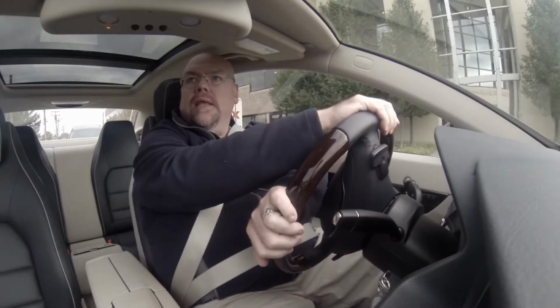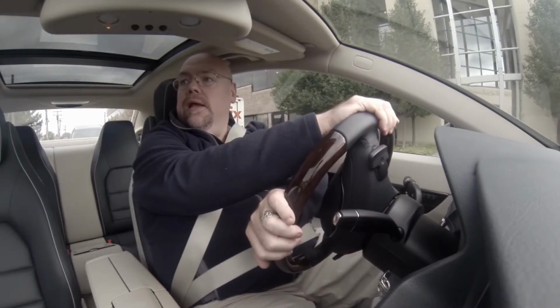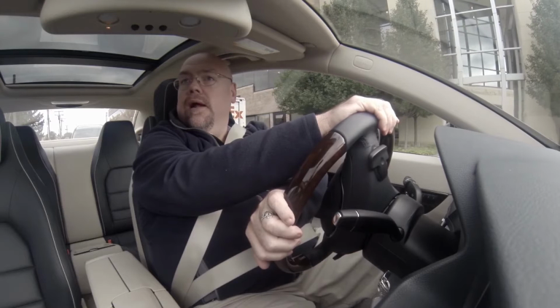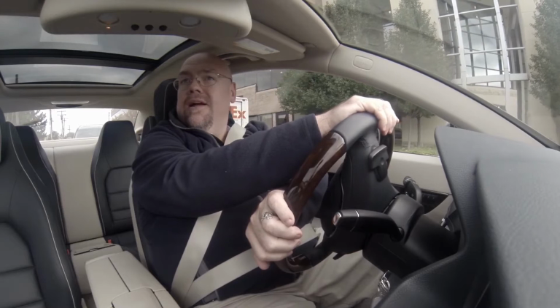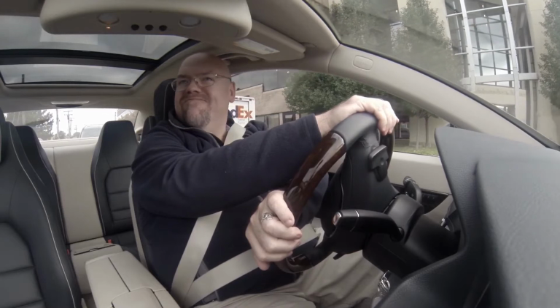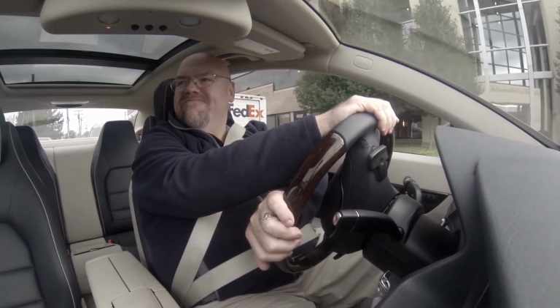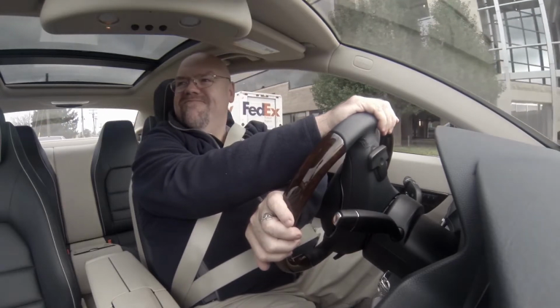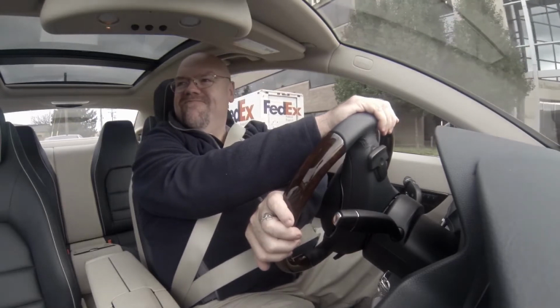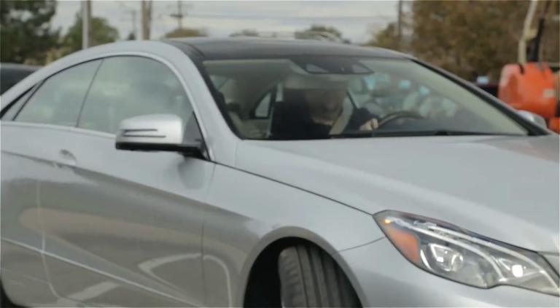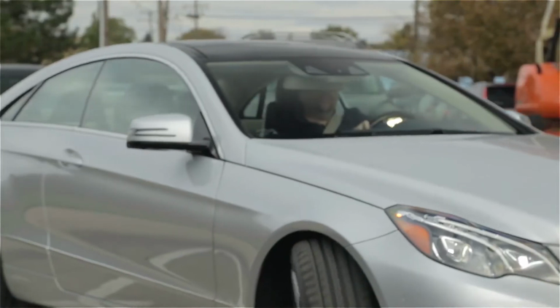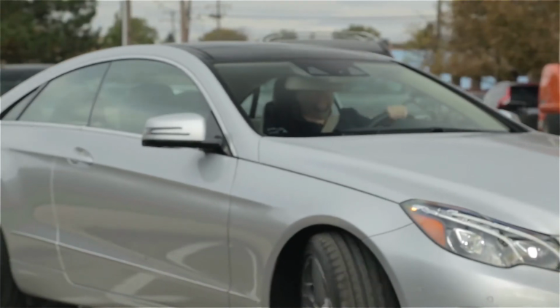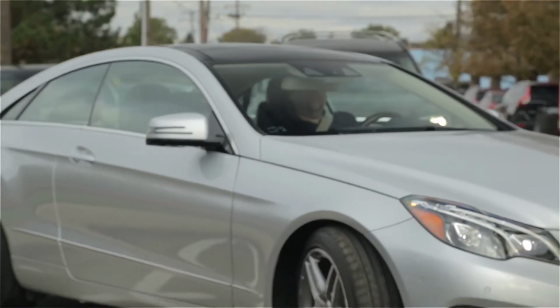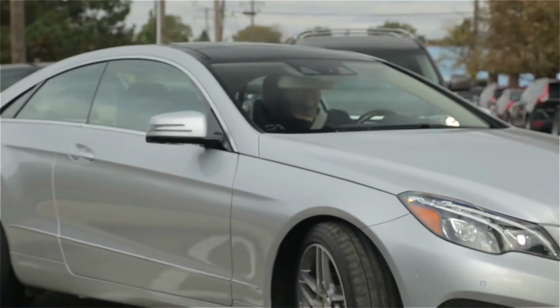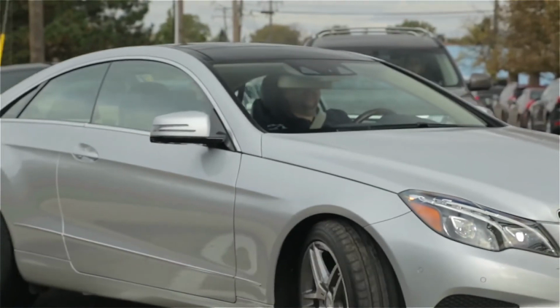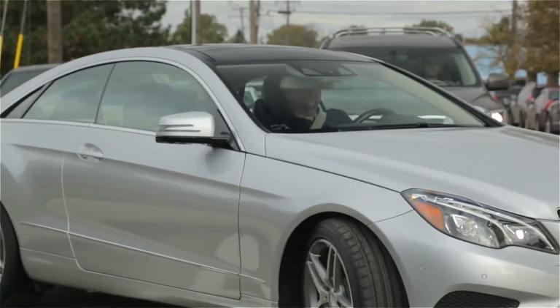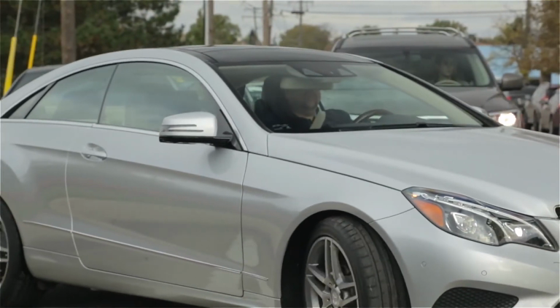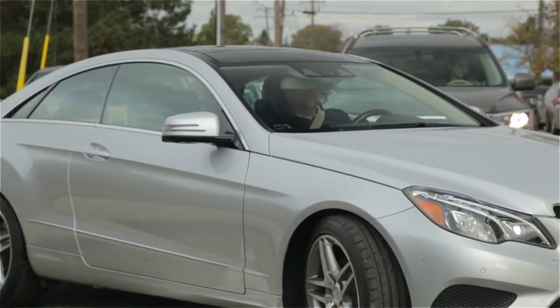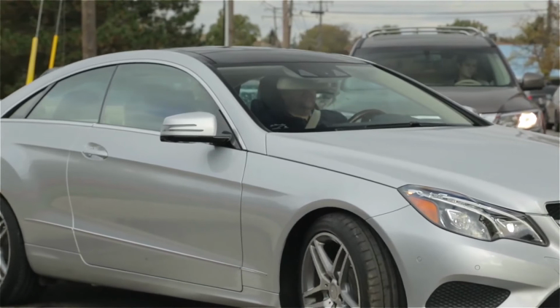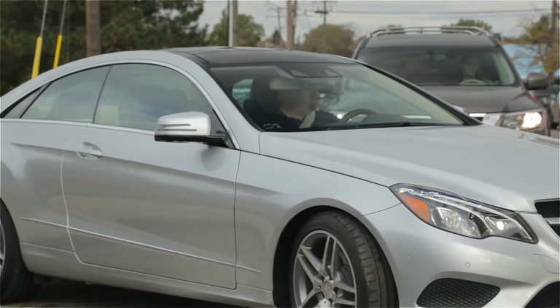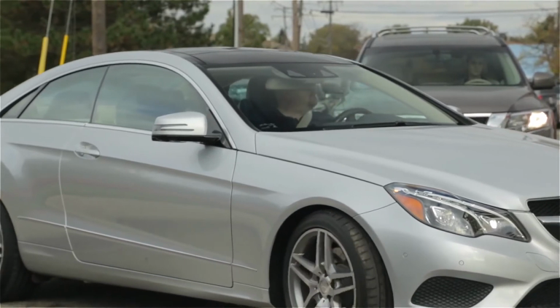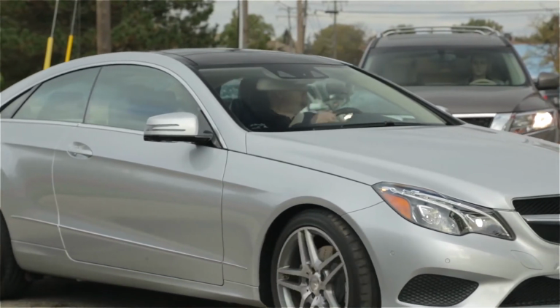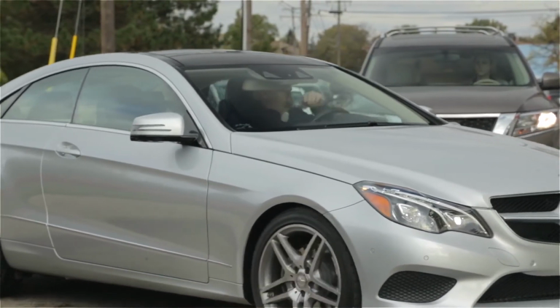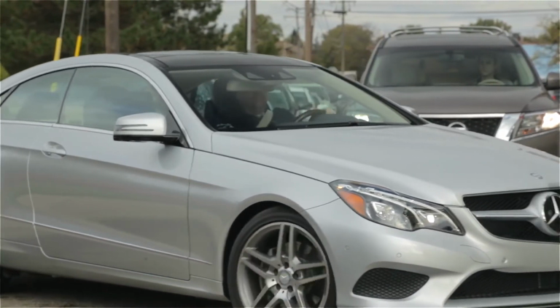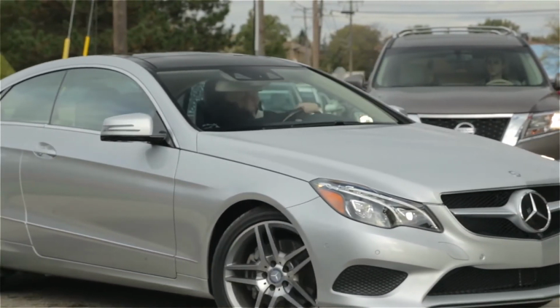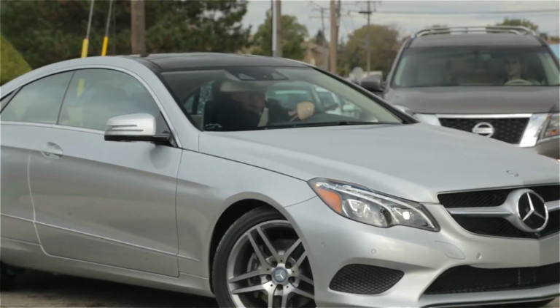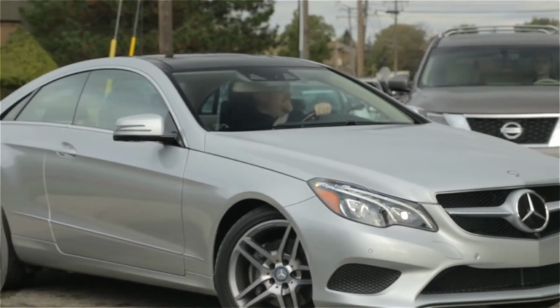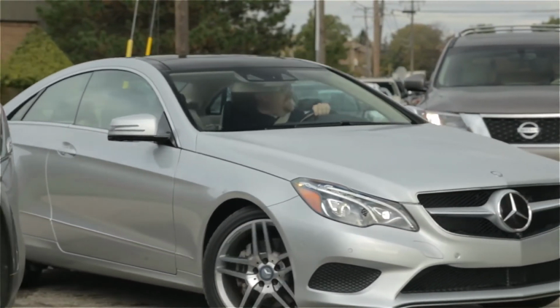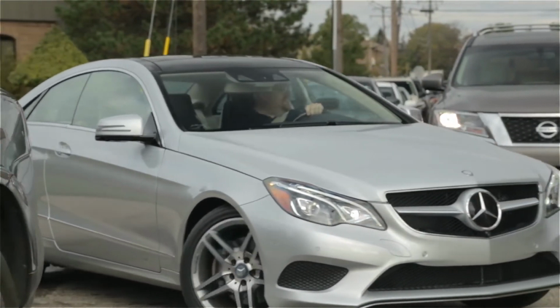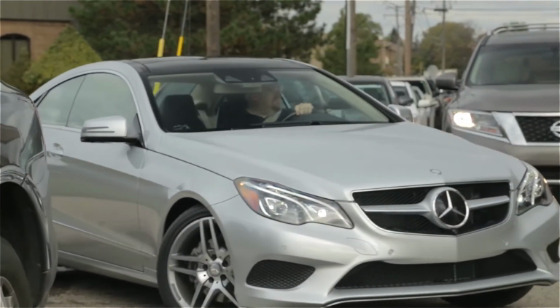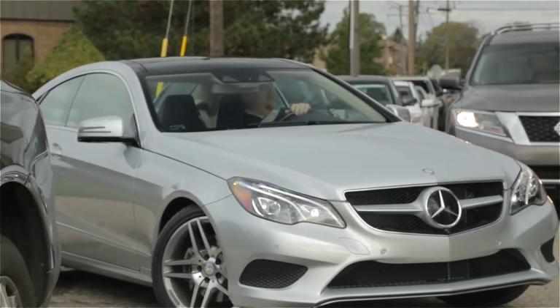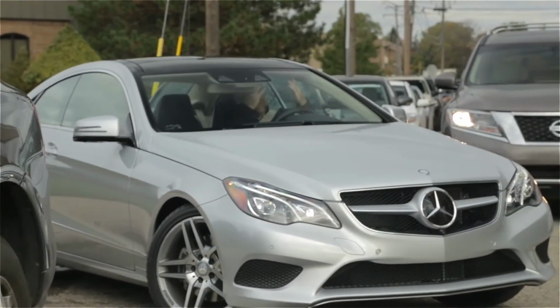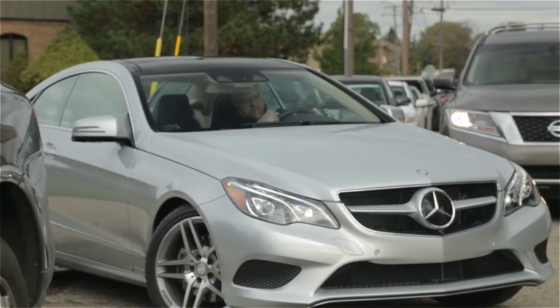So you struggle with a few half-hearted attempts as traffic starts to build up behind you. The pressure mounts and you decide to abandon the perfect parking spot. What a waste.